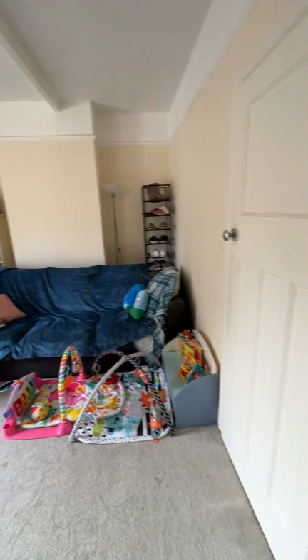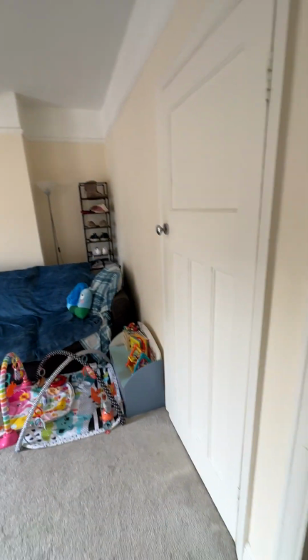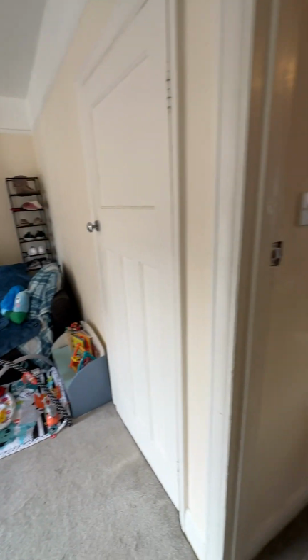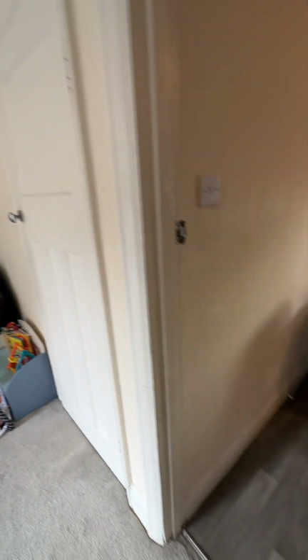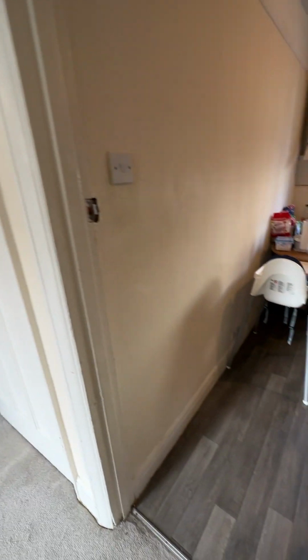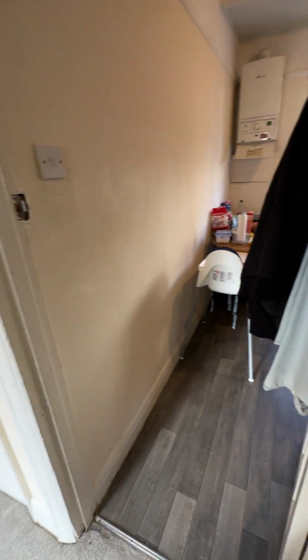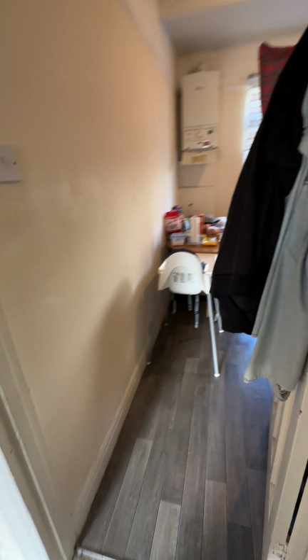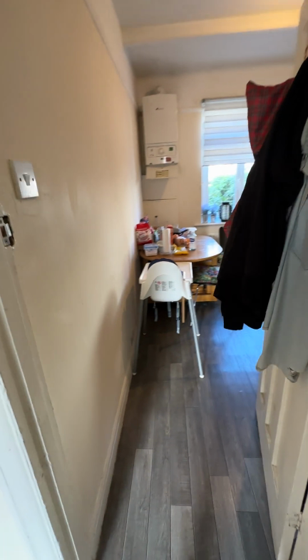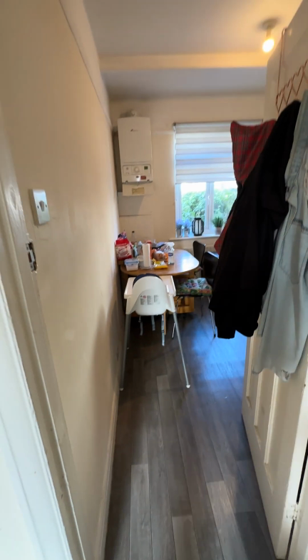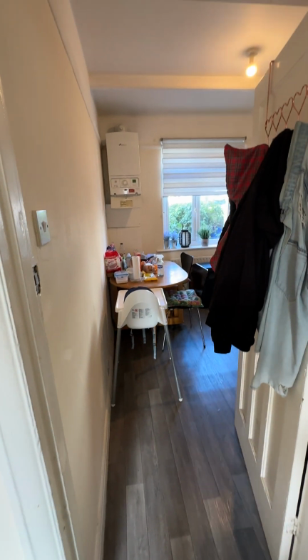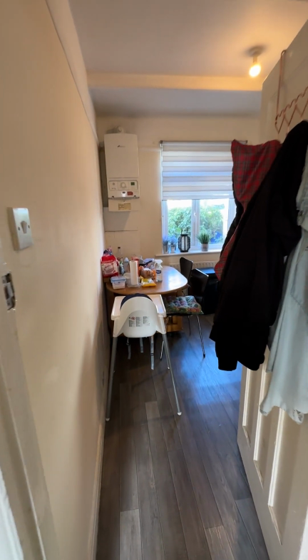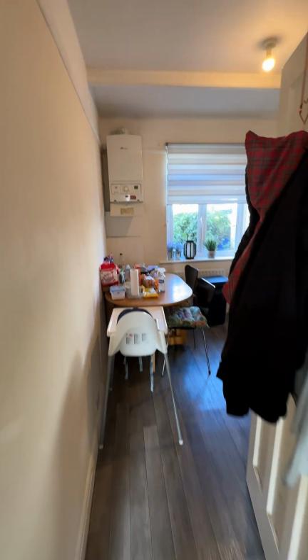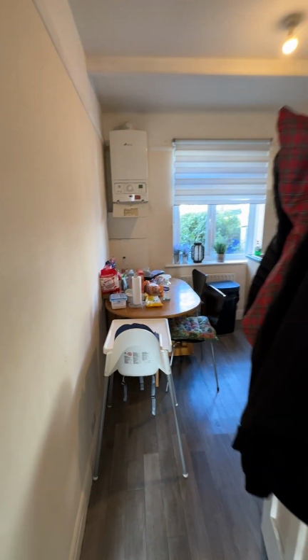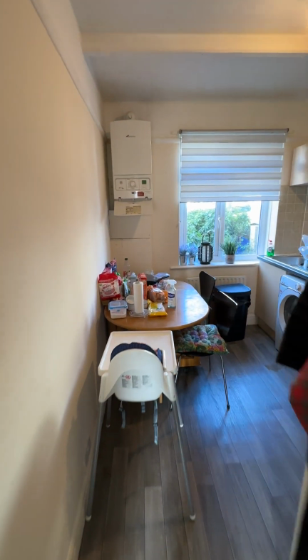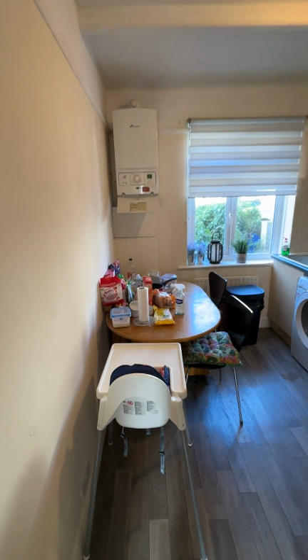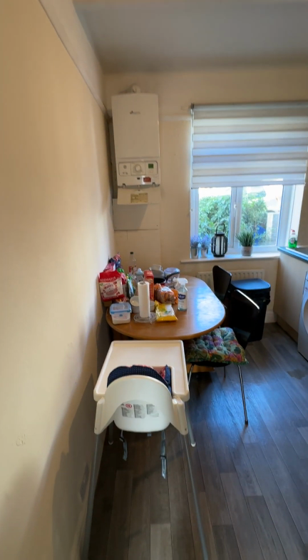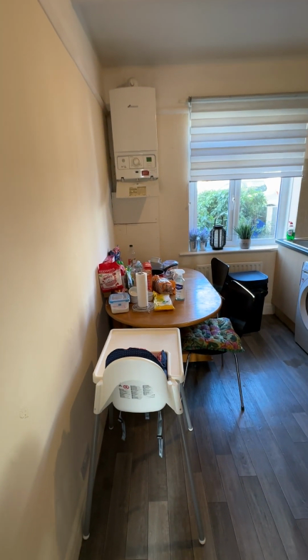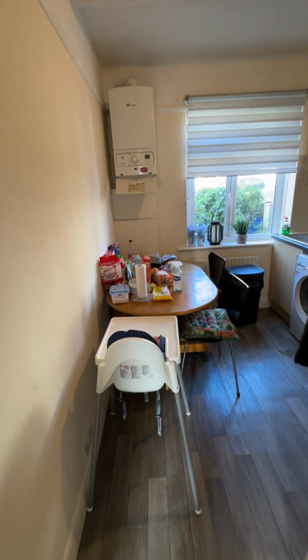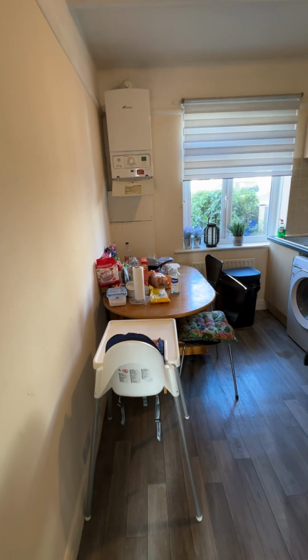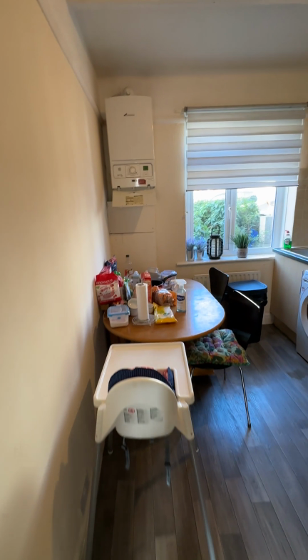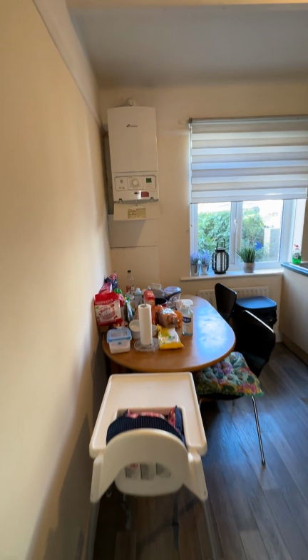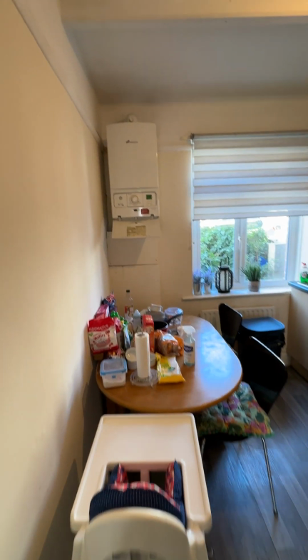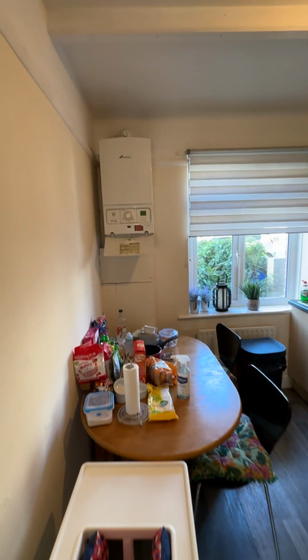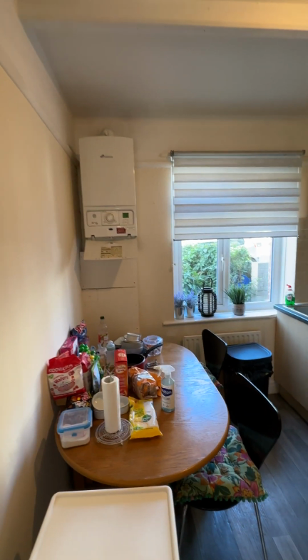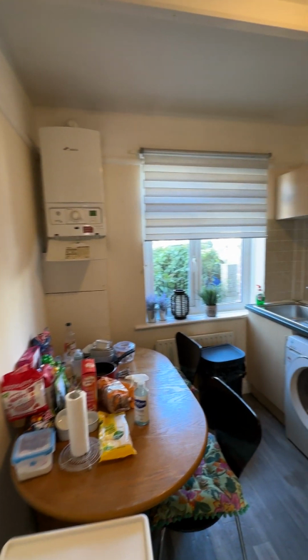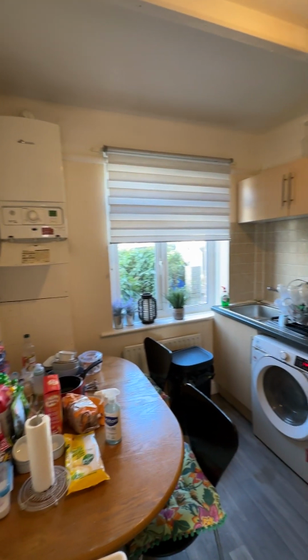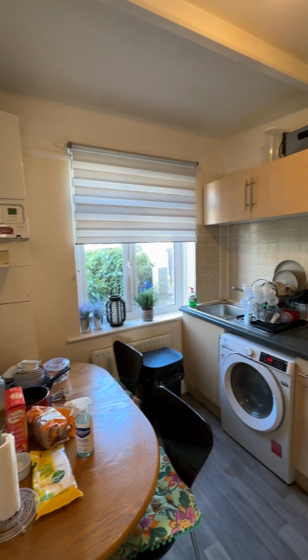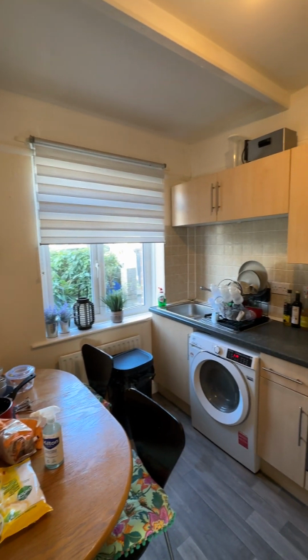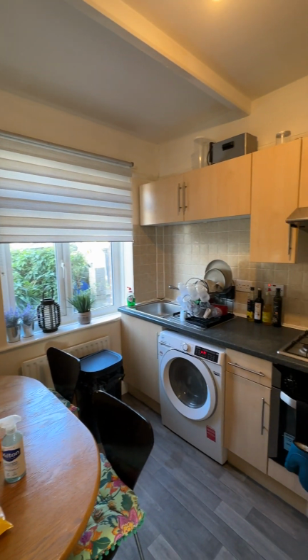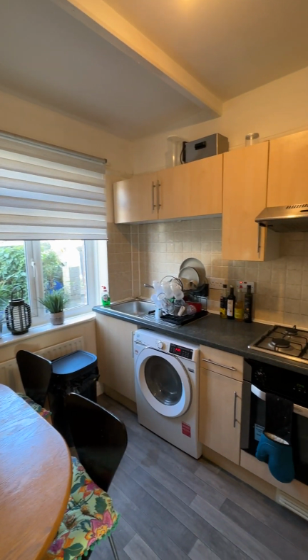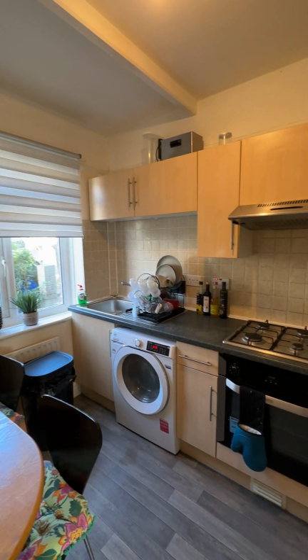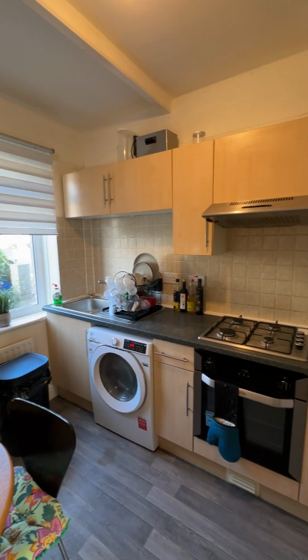On the right hand side here you do have the kitchen. There's enough space in here for a dining room table and chair set. You've got the boiler in the corner here and a nice amount of cupboard space.